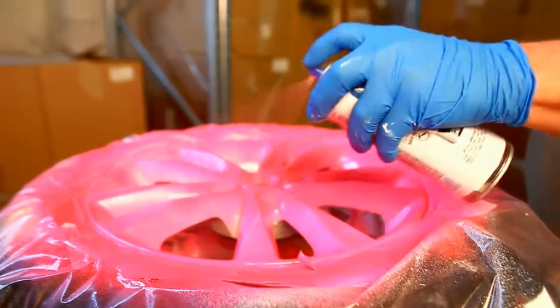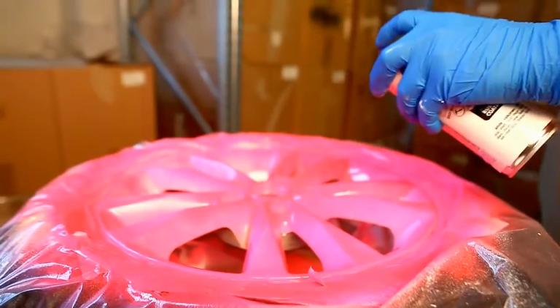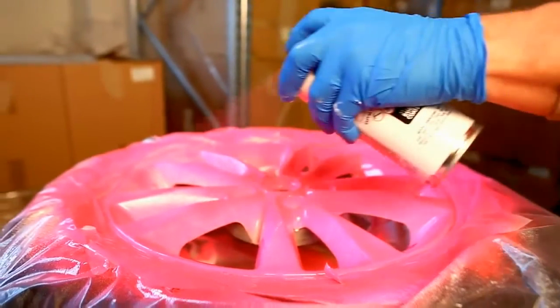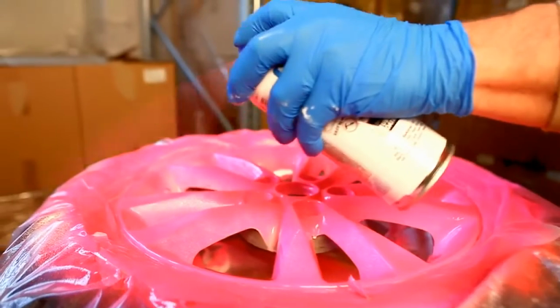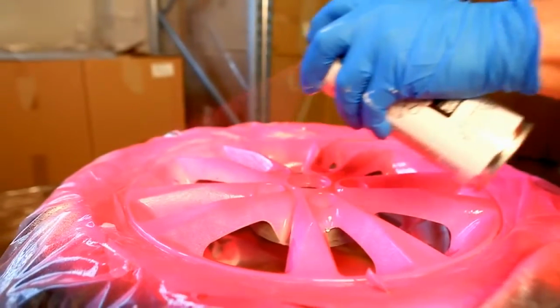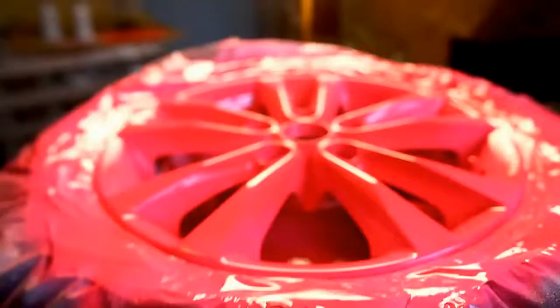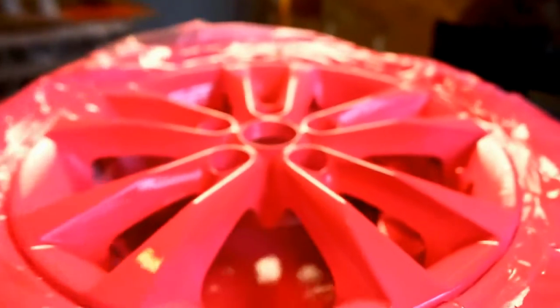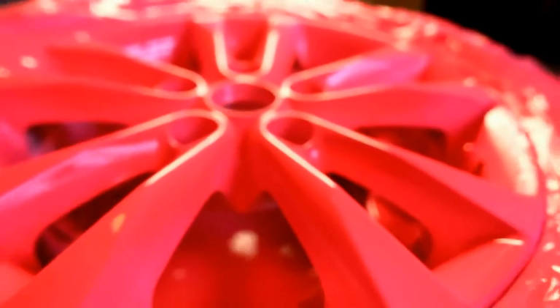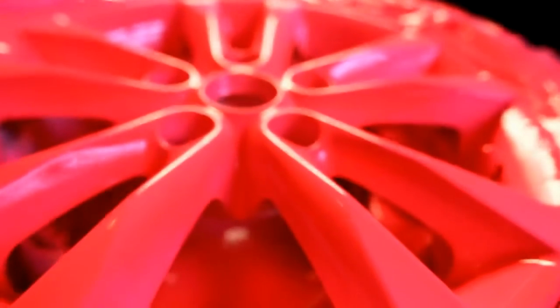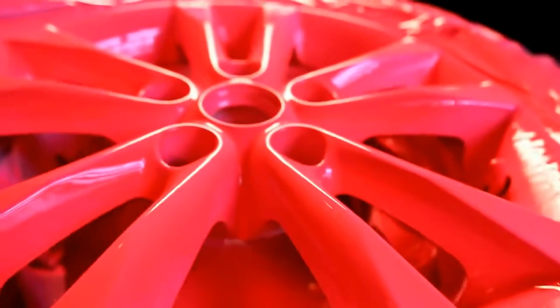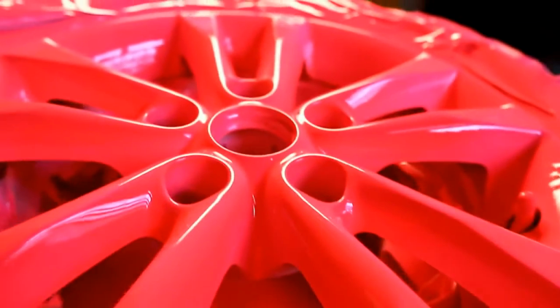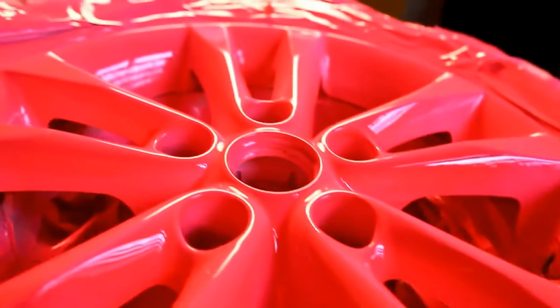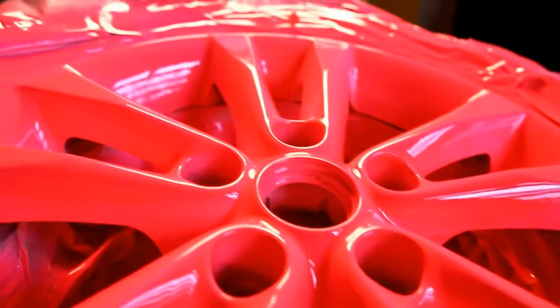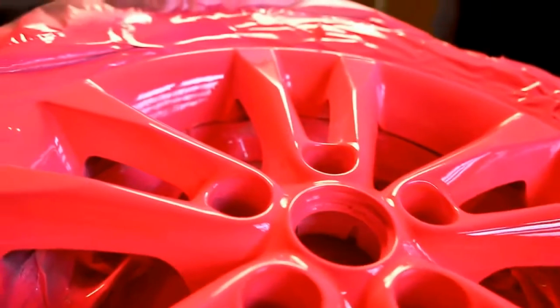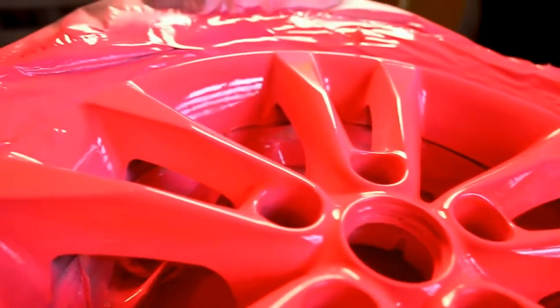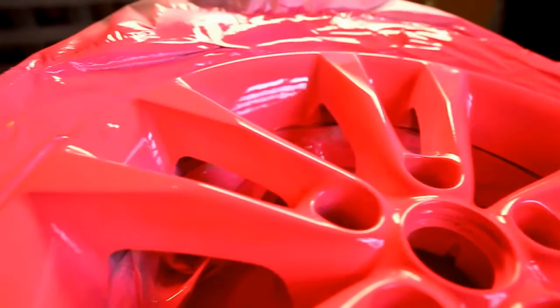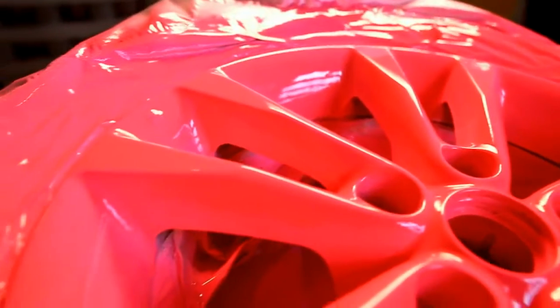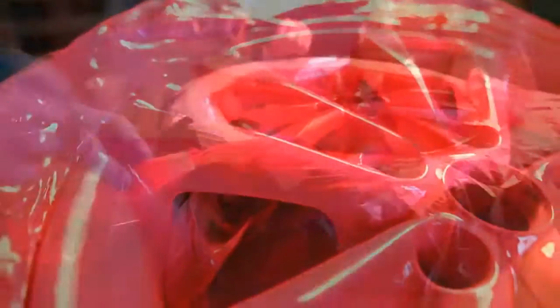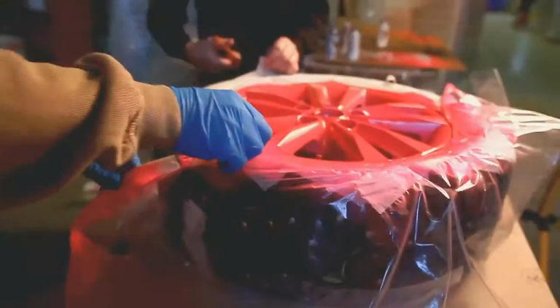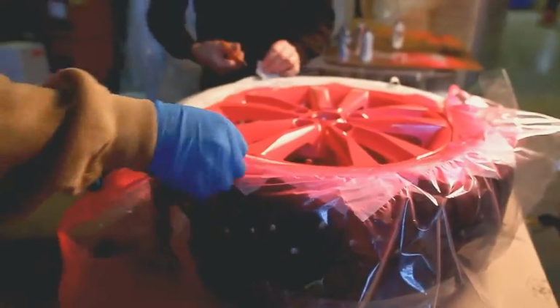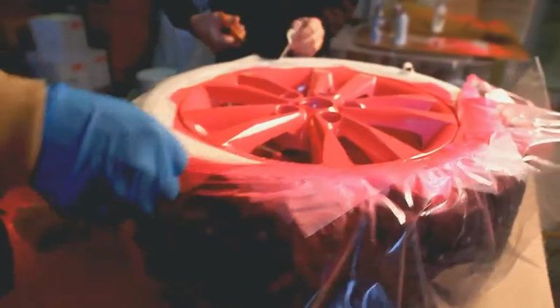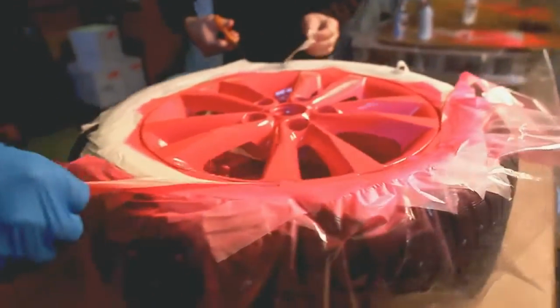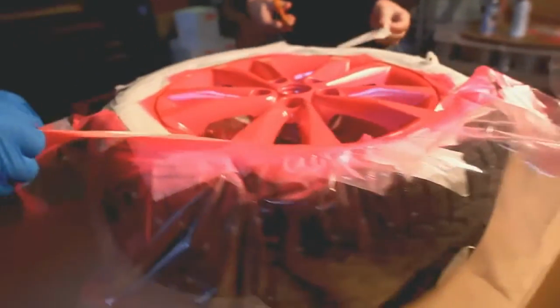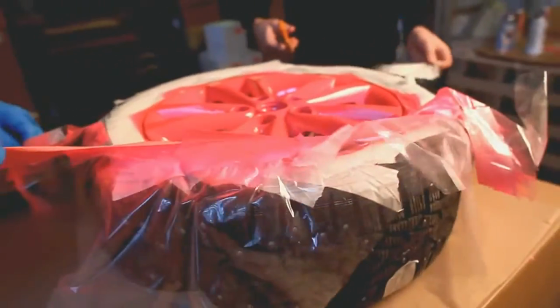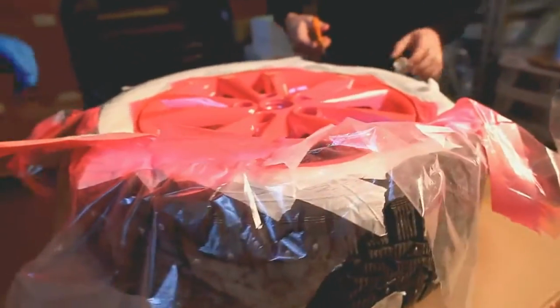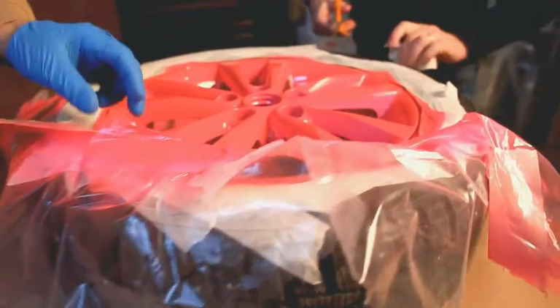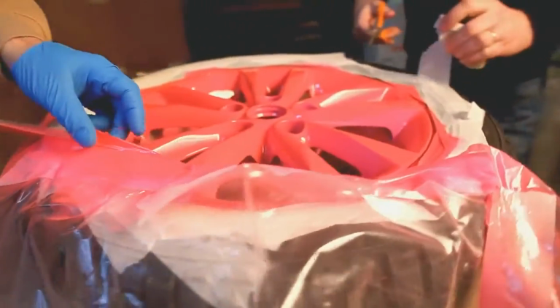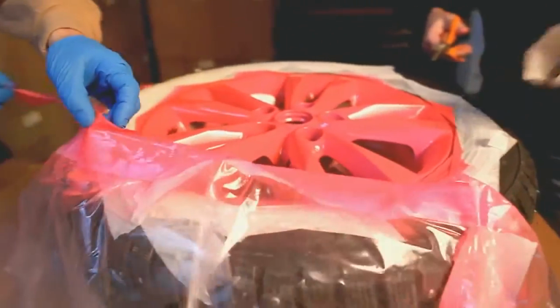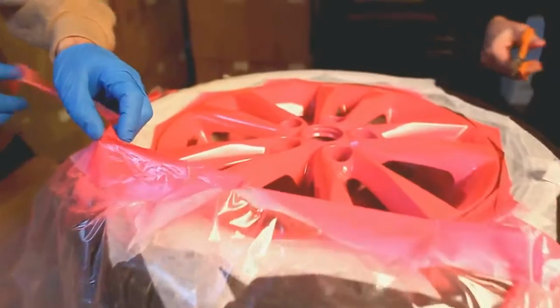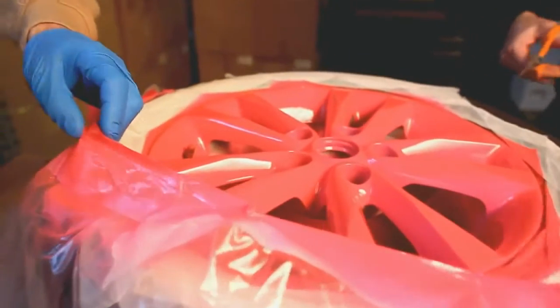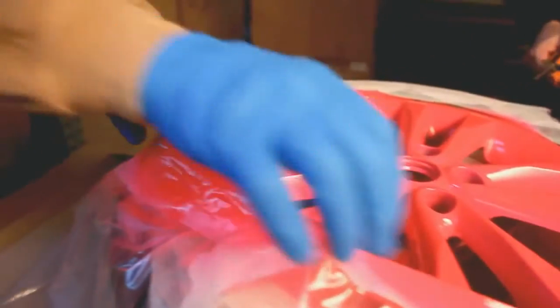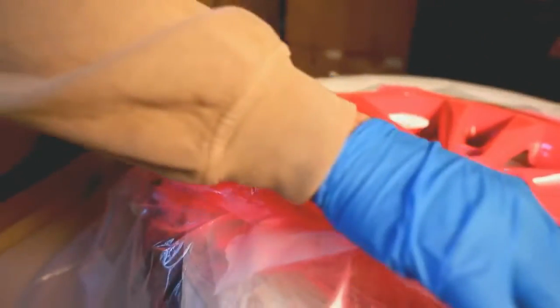When the coating is still wet, you can remove tapes or other protection from the edges. All other covers should be left in place and cut gently open with a knife after the coating has dried.